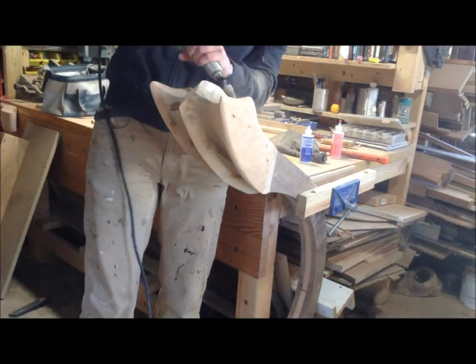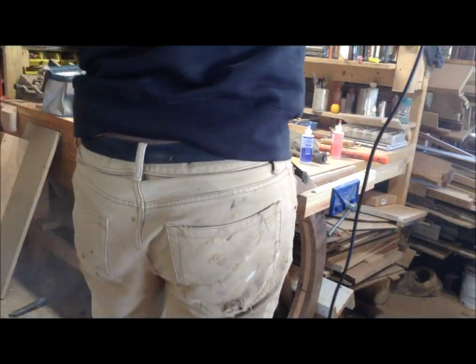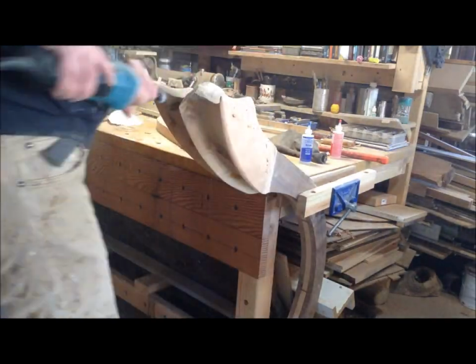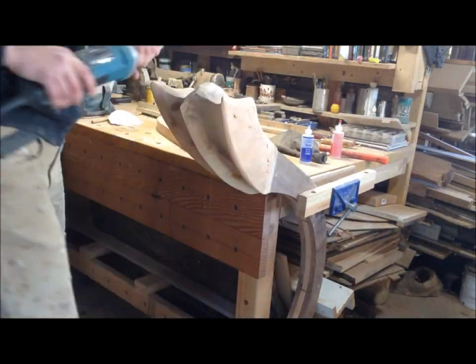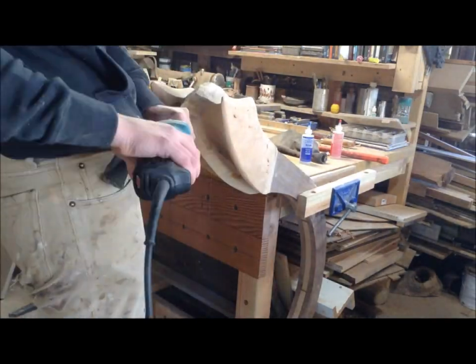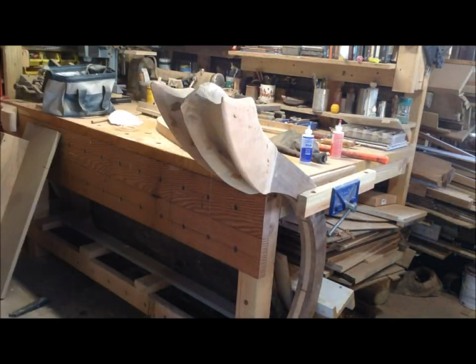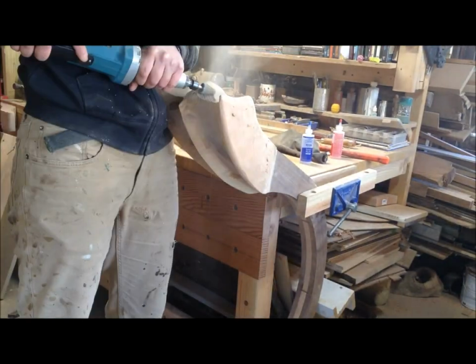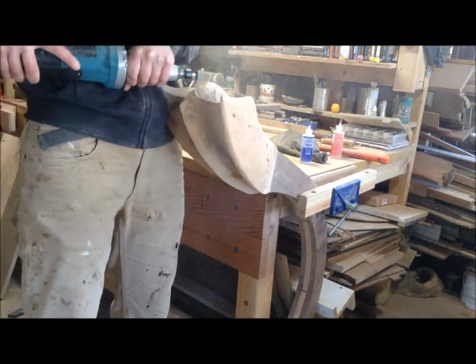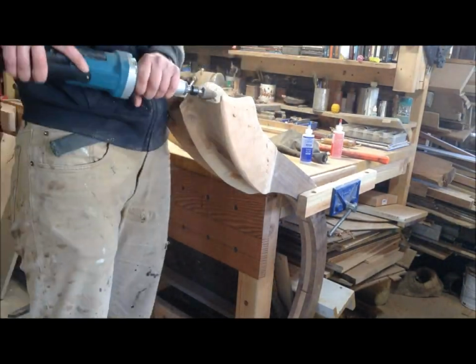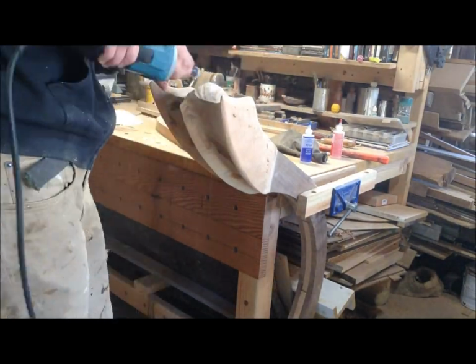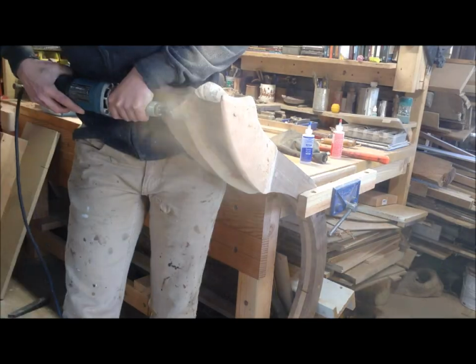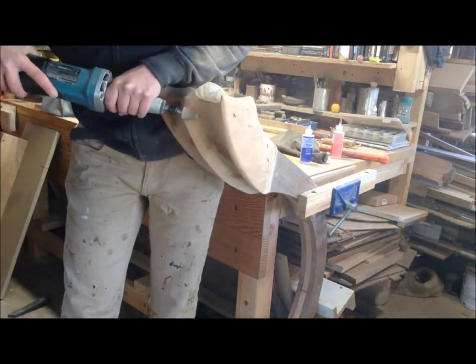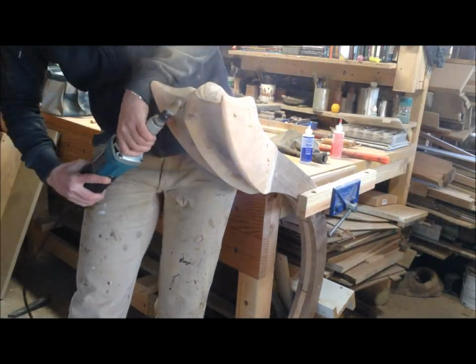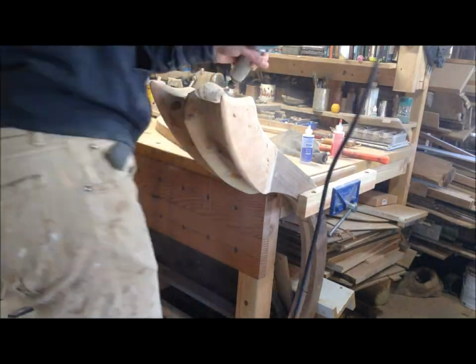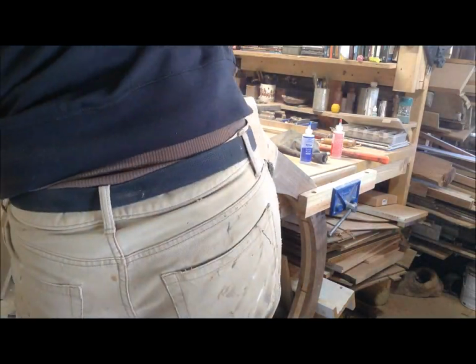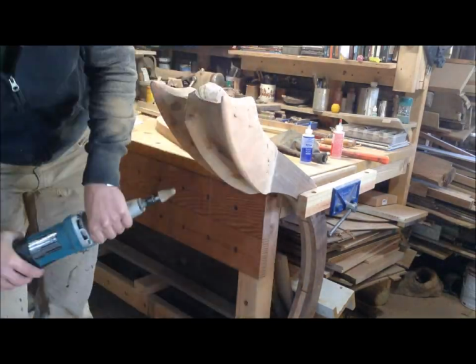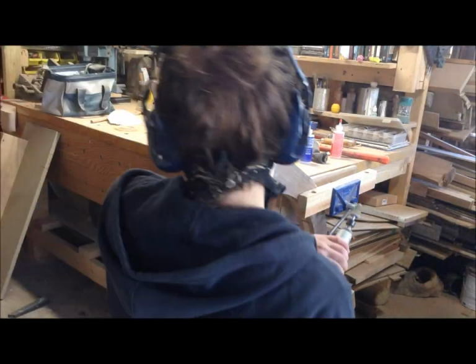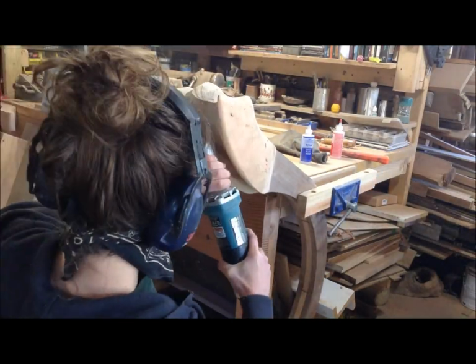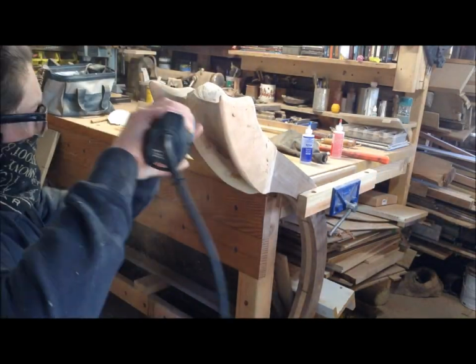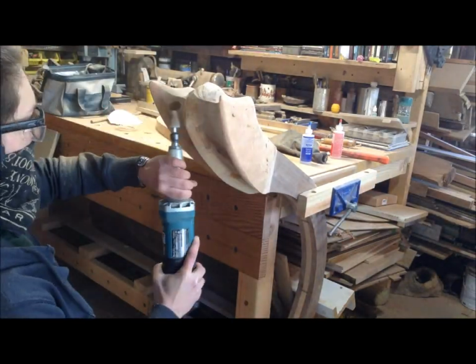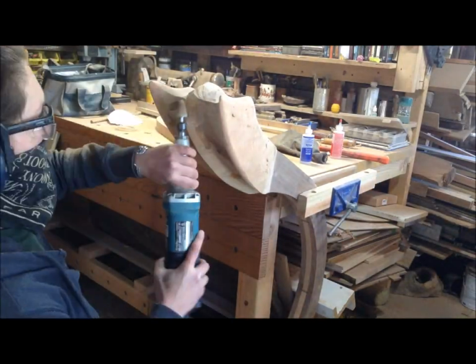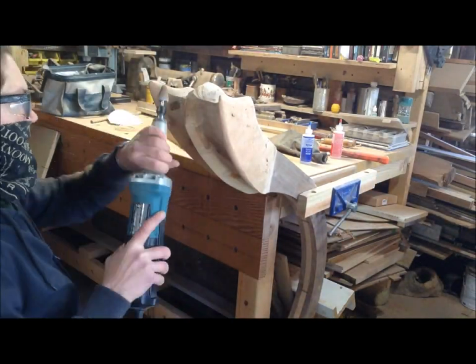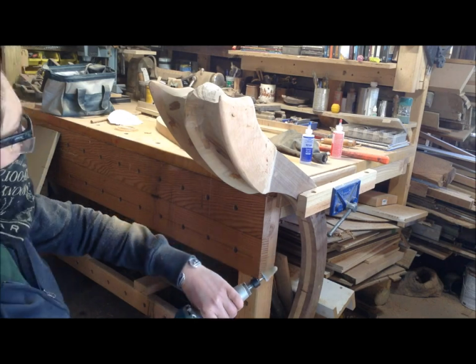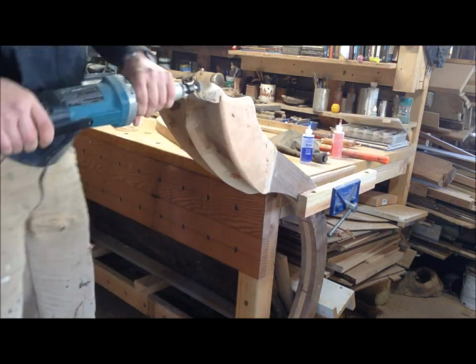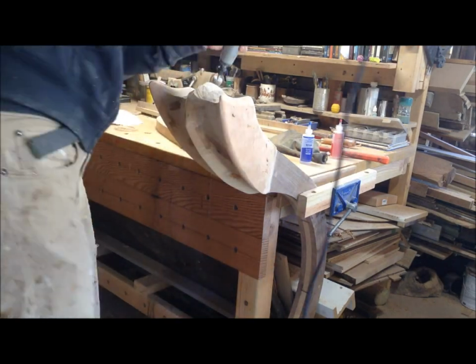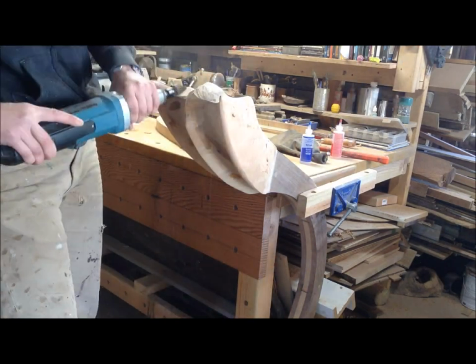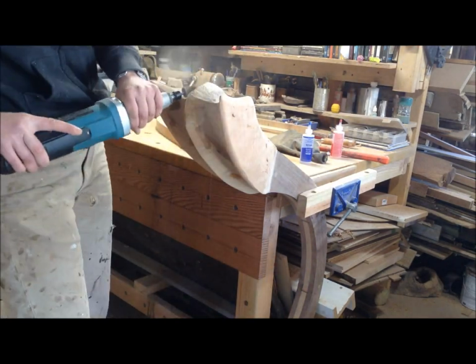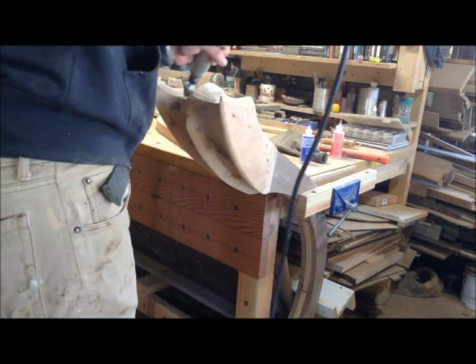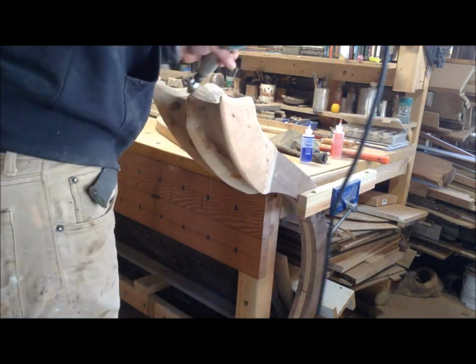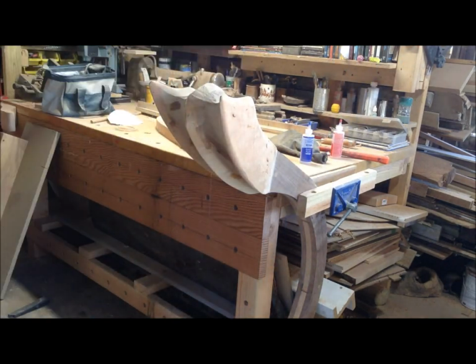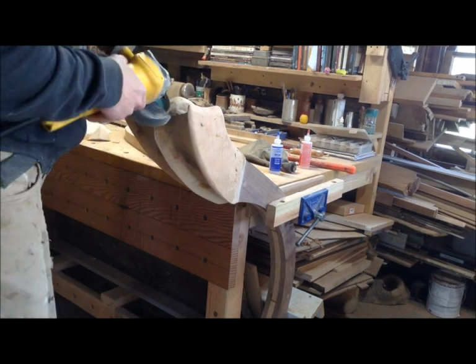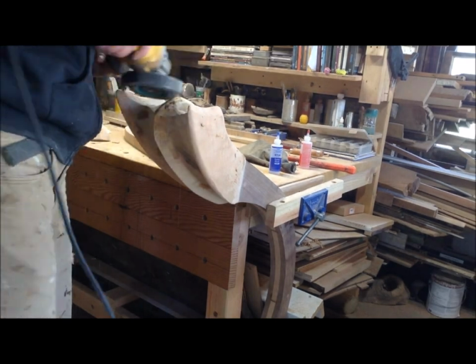I started cutting off those pieces and then smoothing out that section so it didn't look like I just lobbed off part of my project. That was just a matter of cutting off that tip and then slowly feathering the sweet gum back into the birch to create a rounded center versus a pointed center.